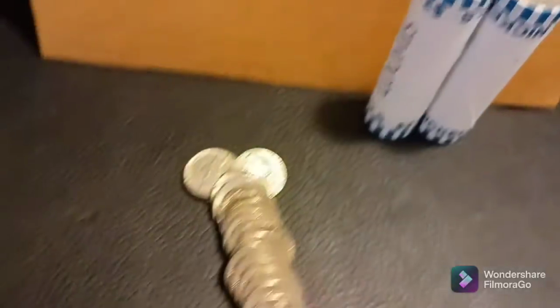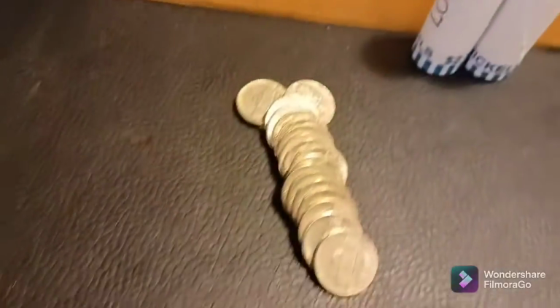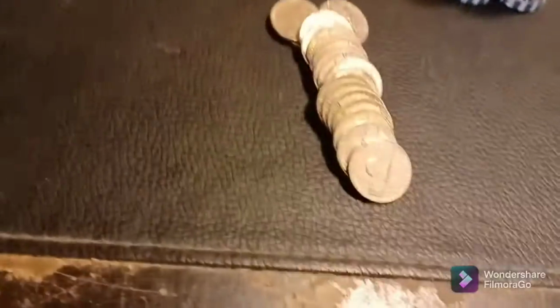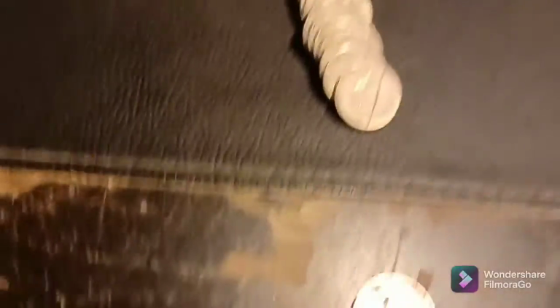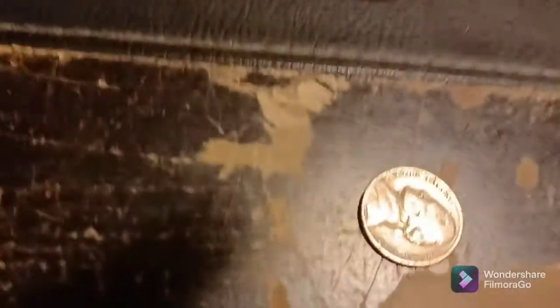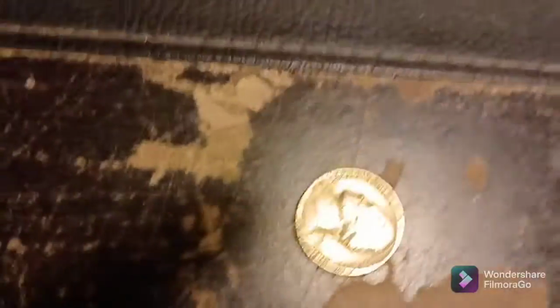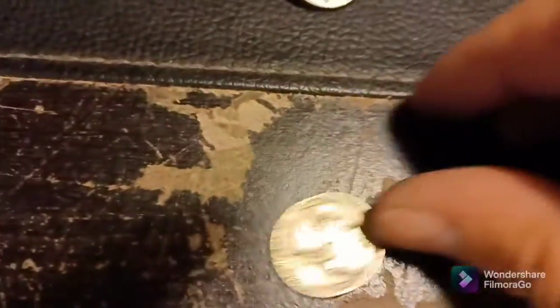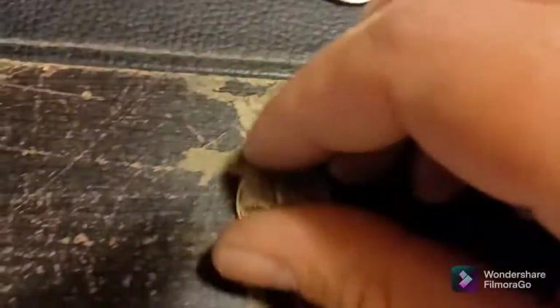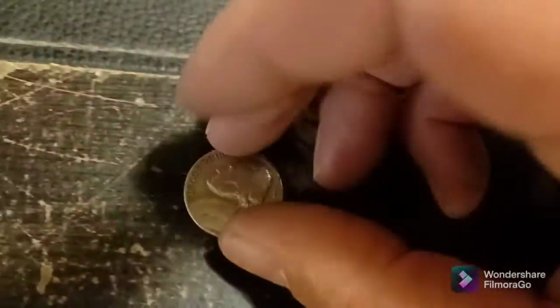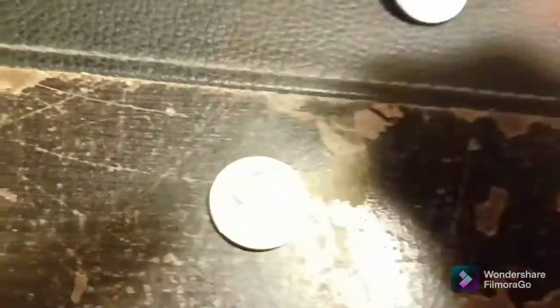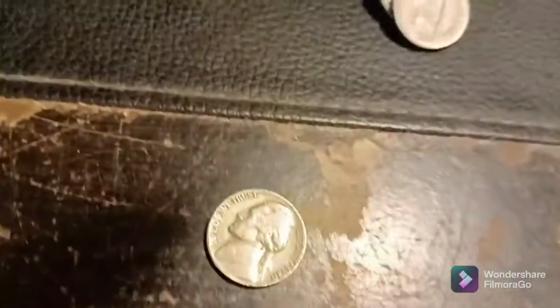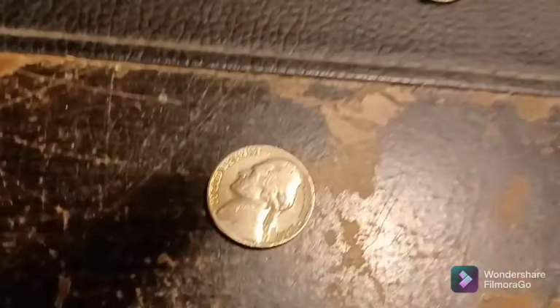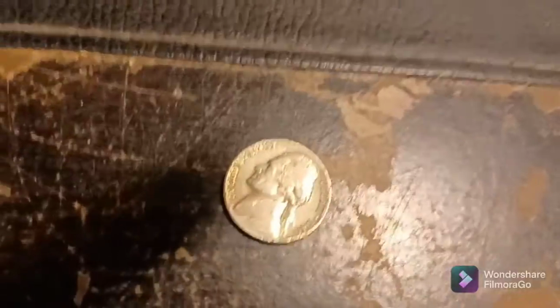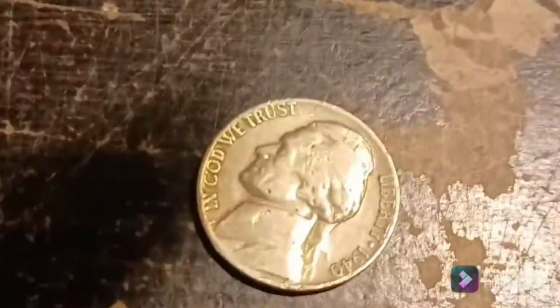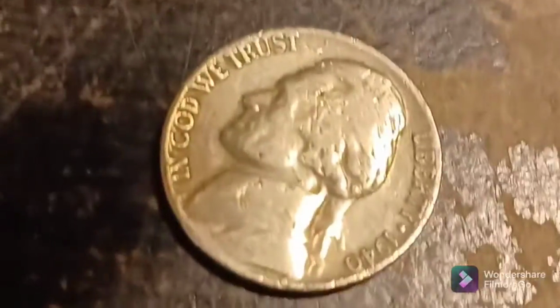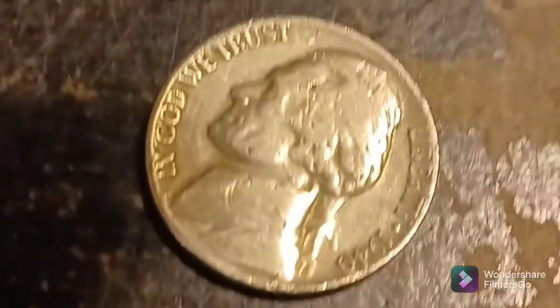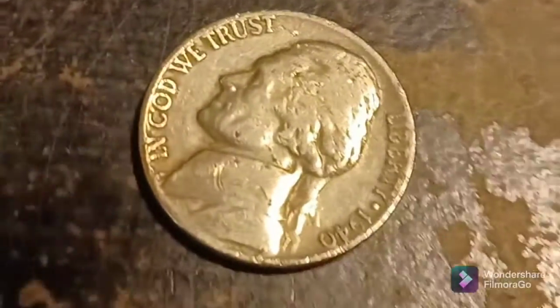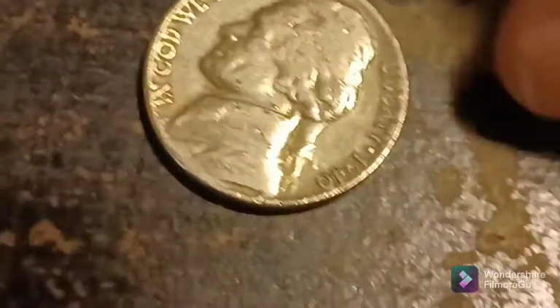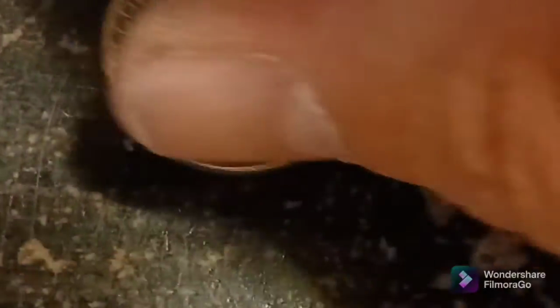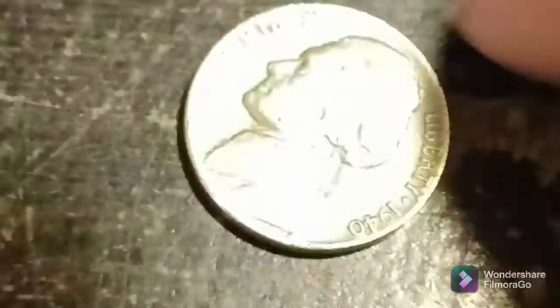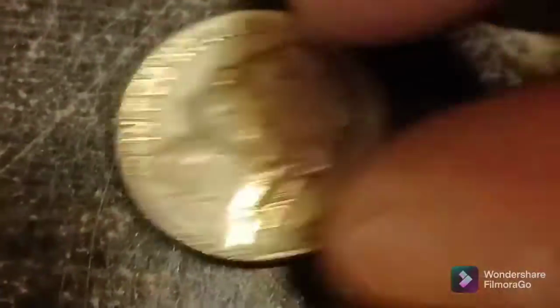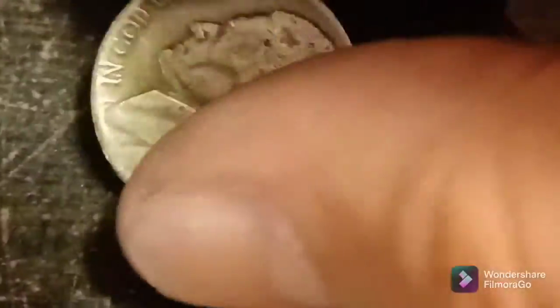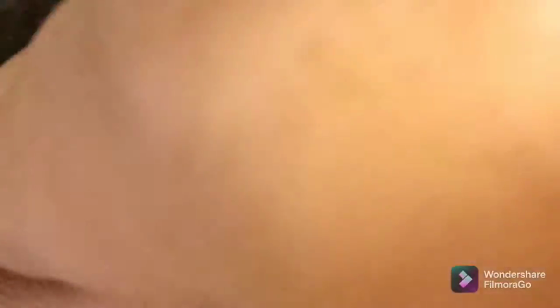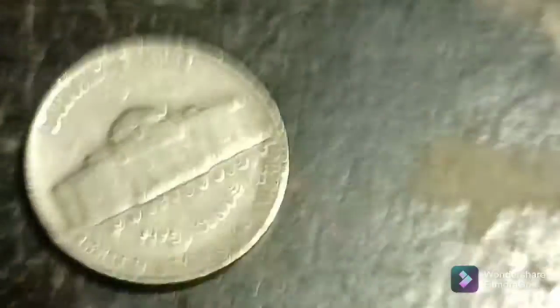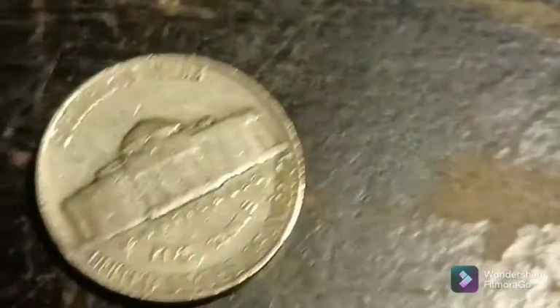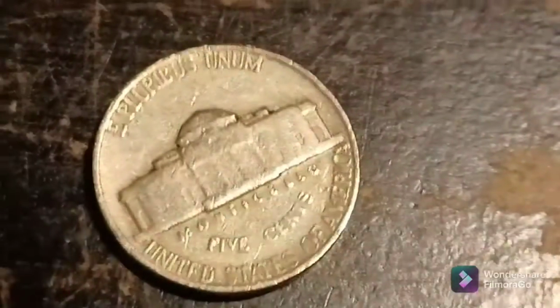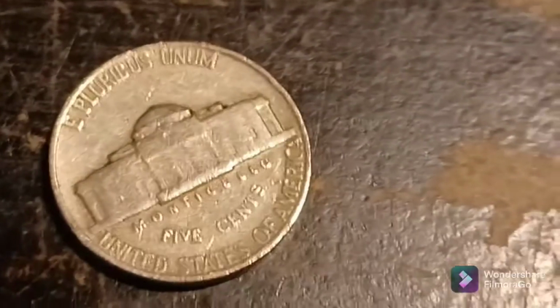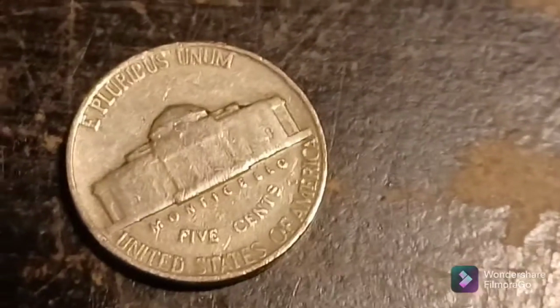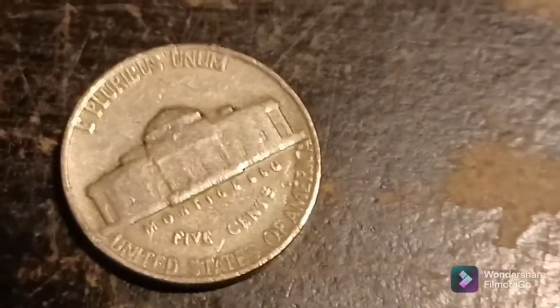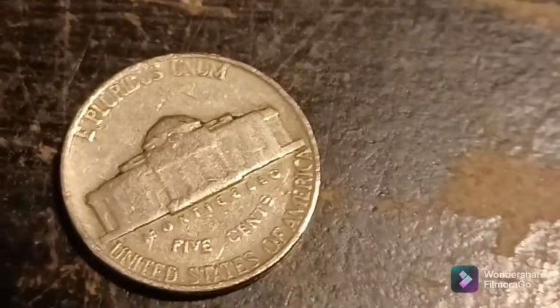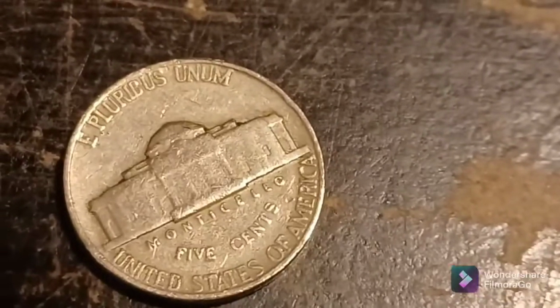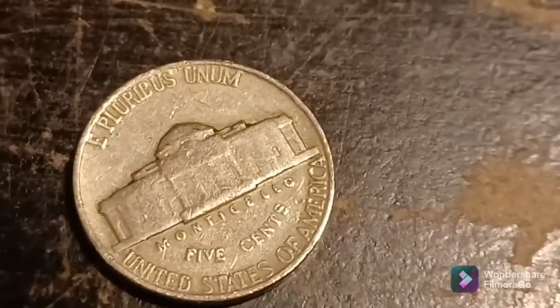Working on roll number eight, about halfway through, and we have another 1940. Let's see if we got a mint mark — 1940 Philadelphia. We'll take it. Back with the next.